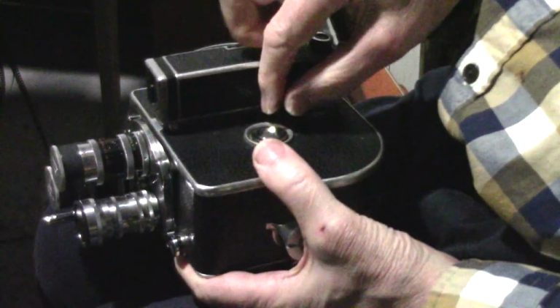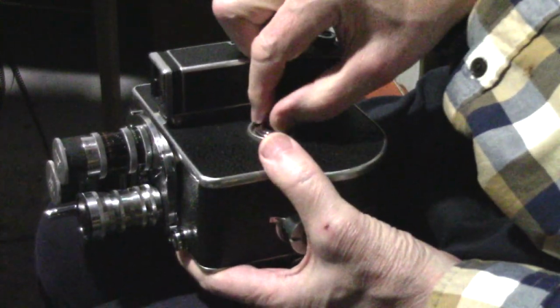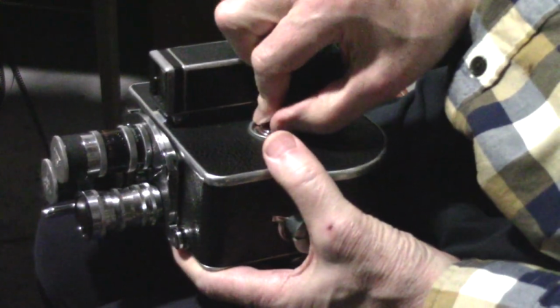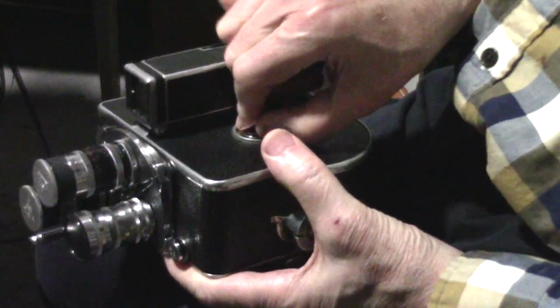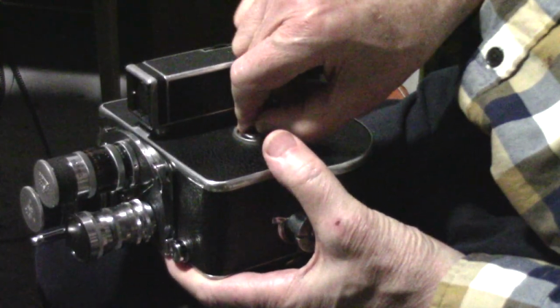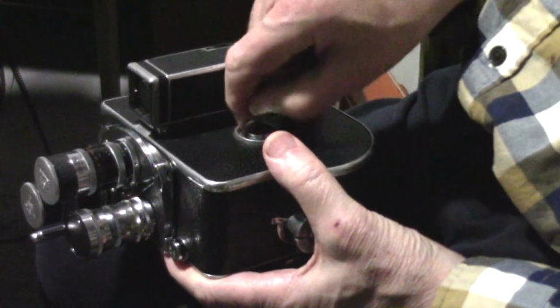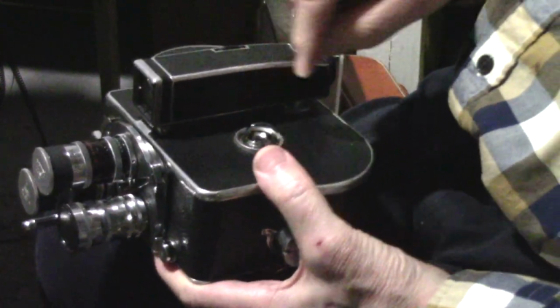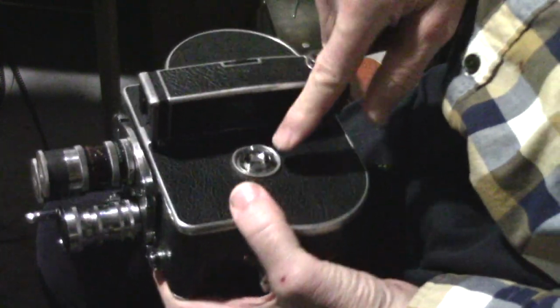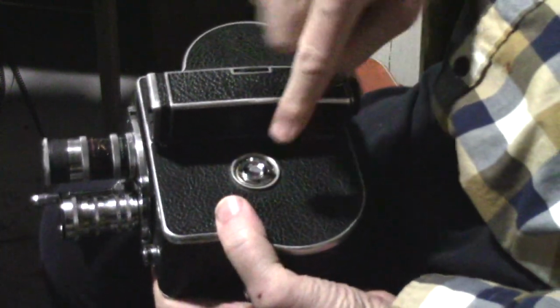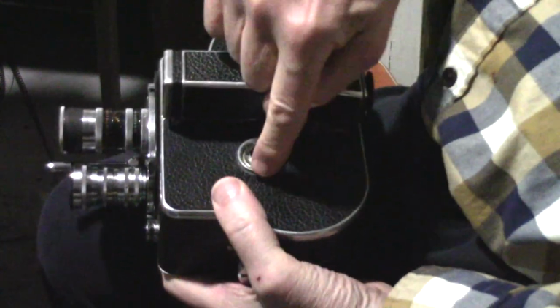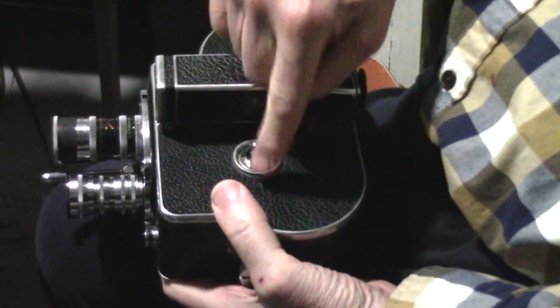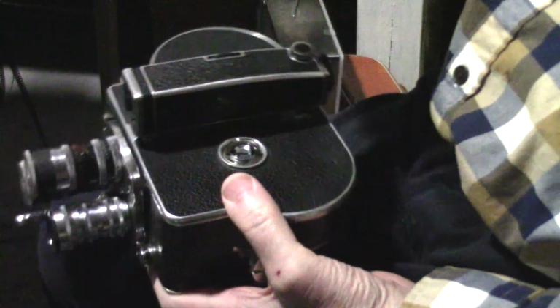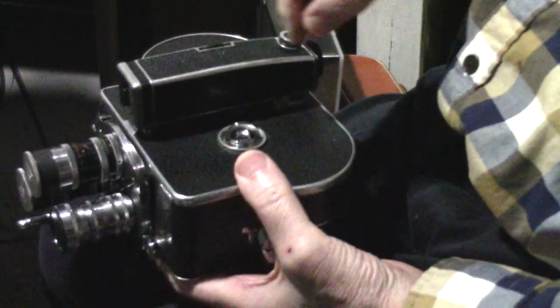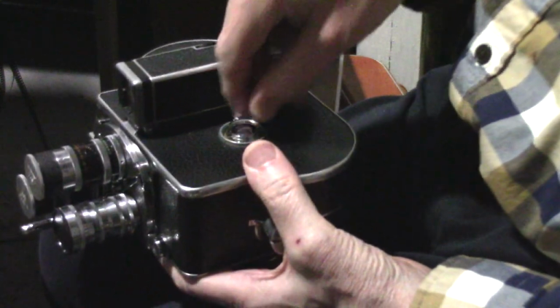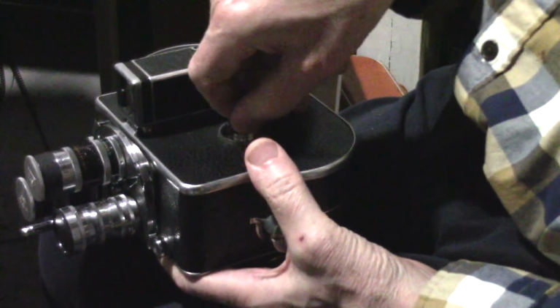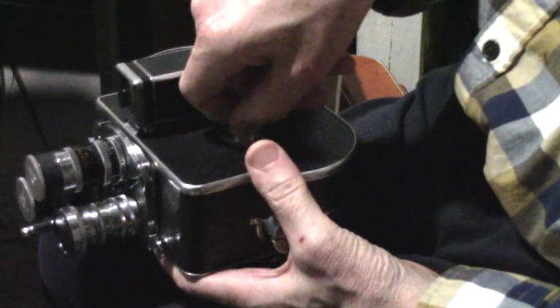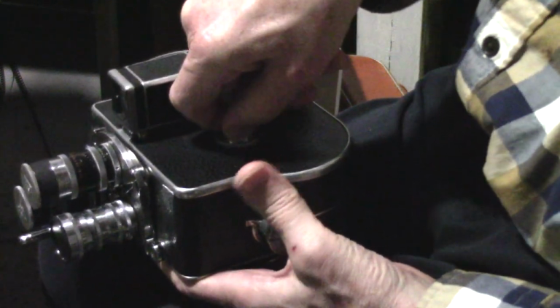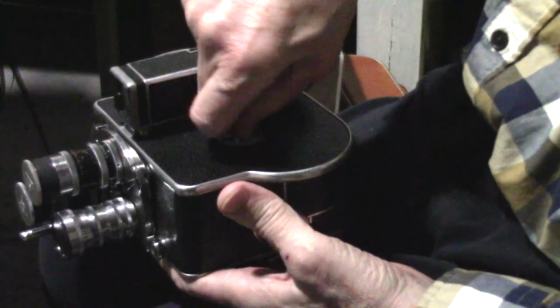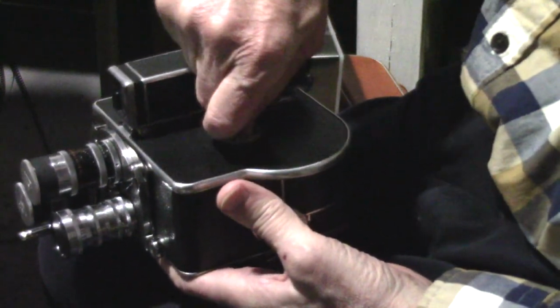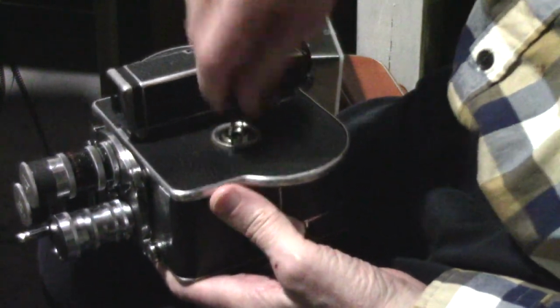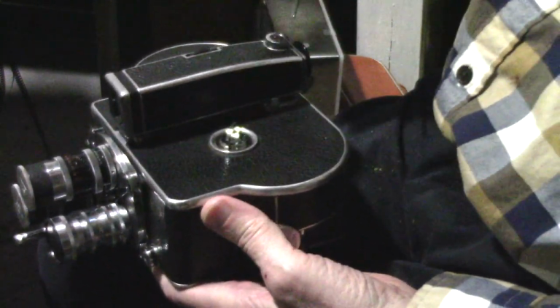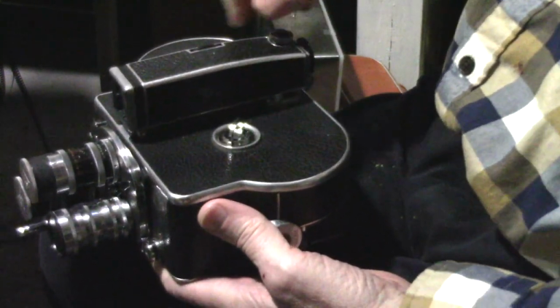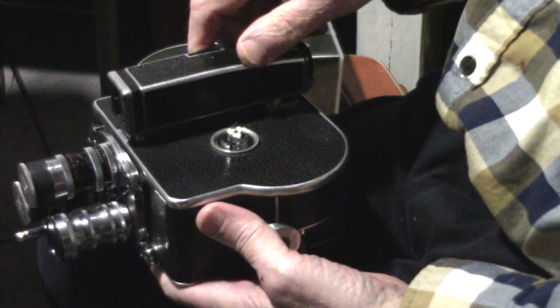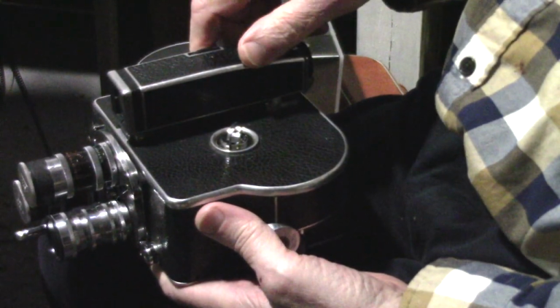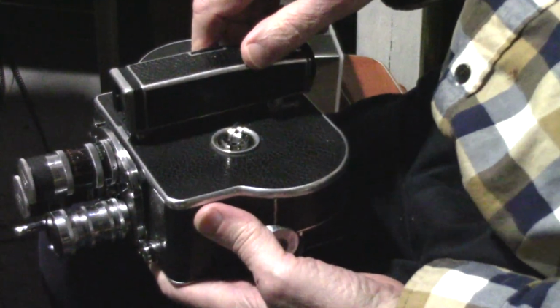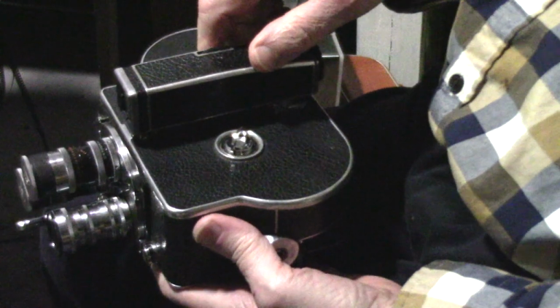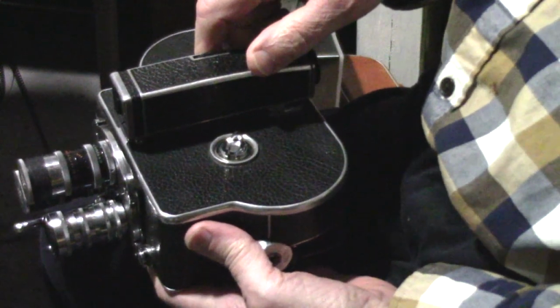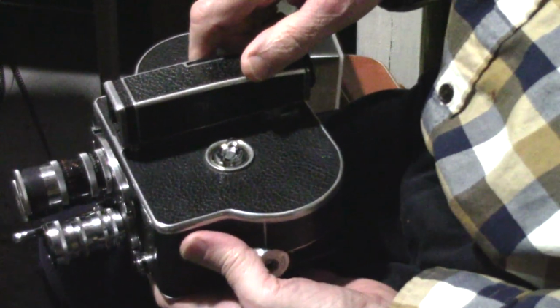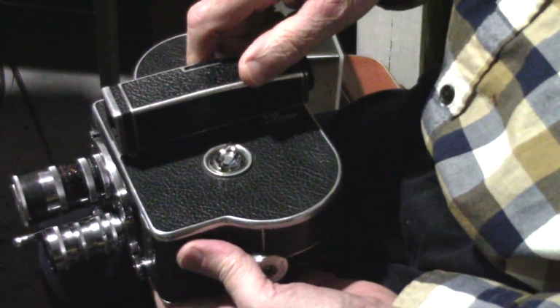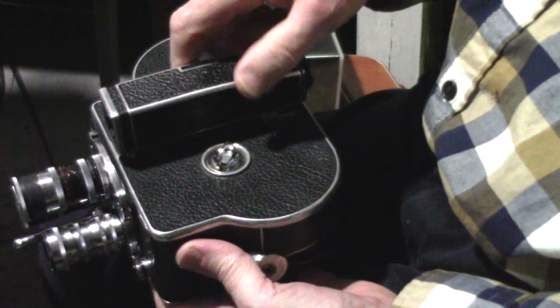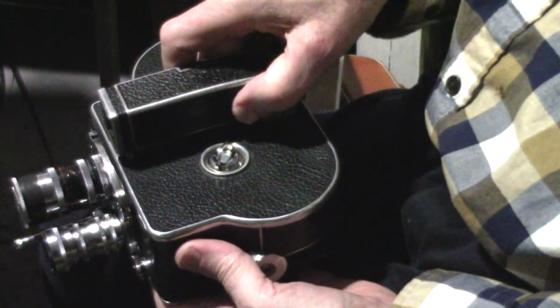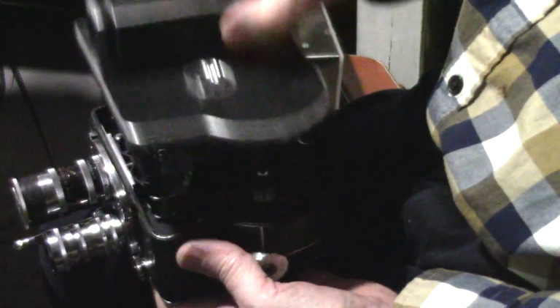Let's have a look inside. You pick that up and you push it down and turn it one-fourth to the left.